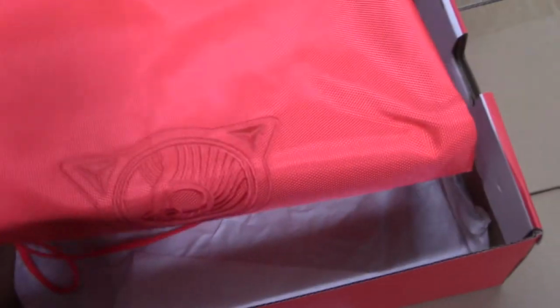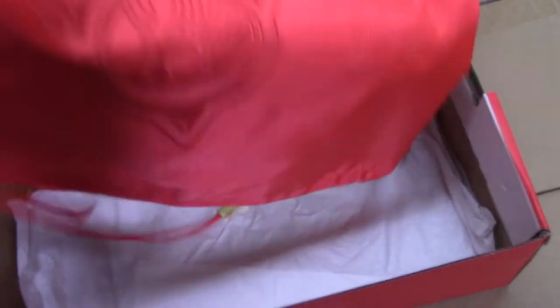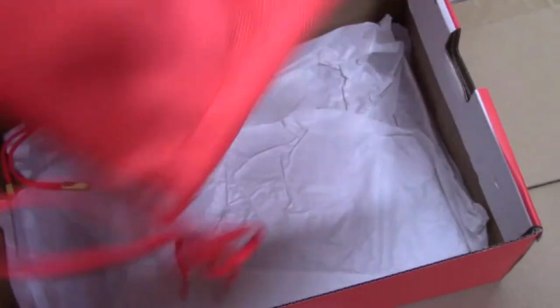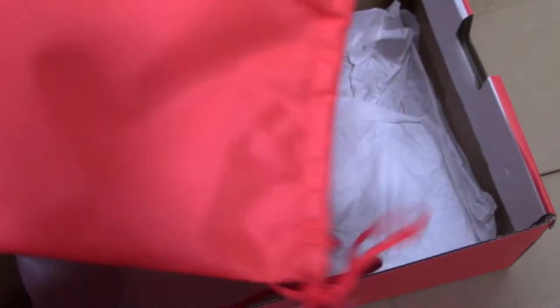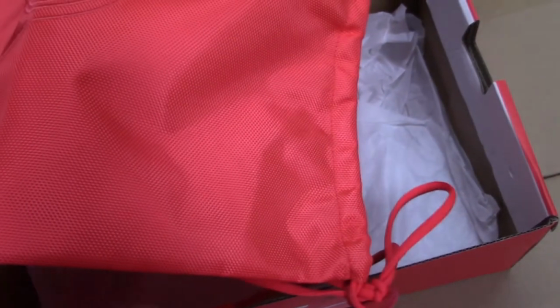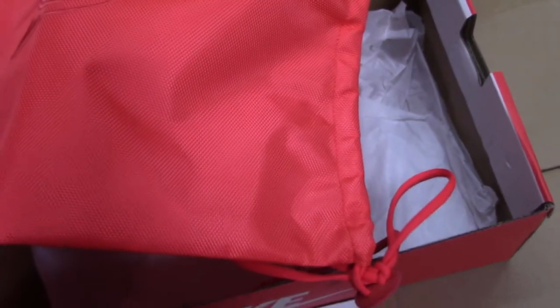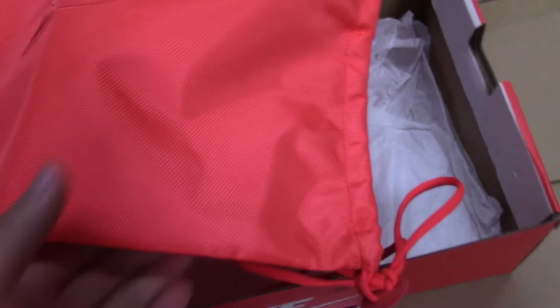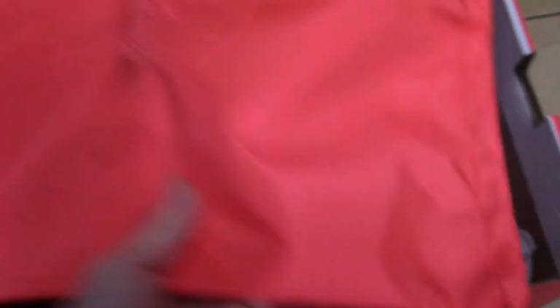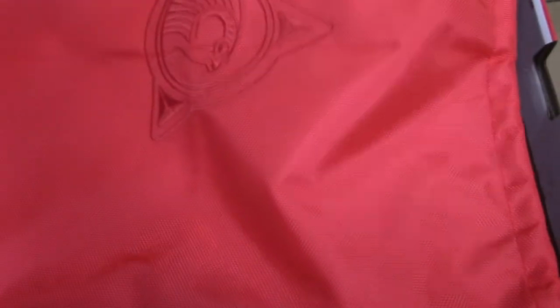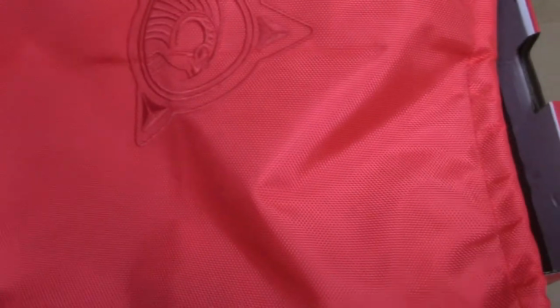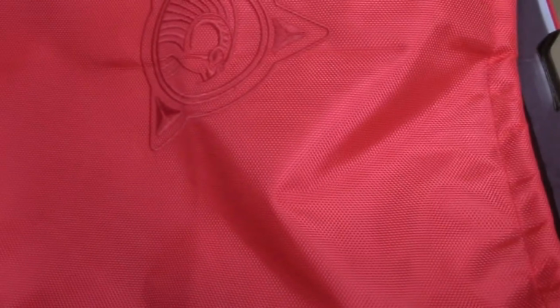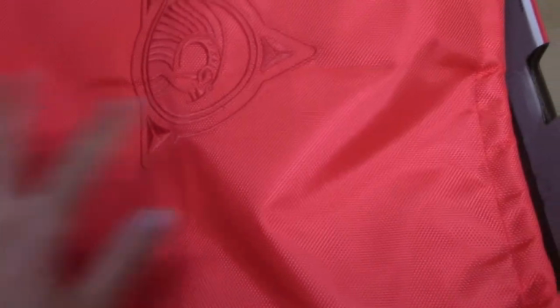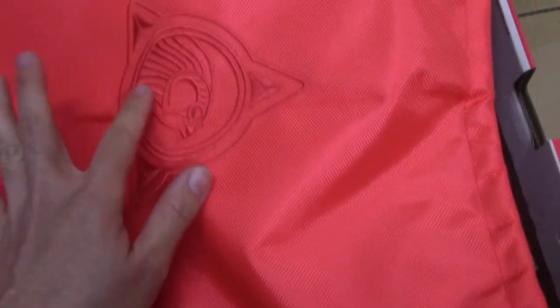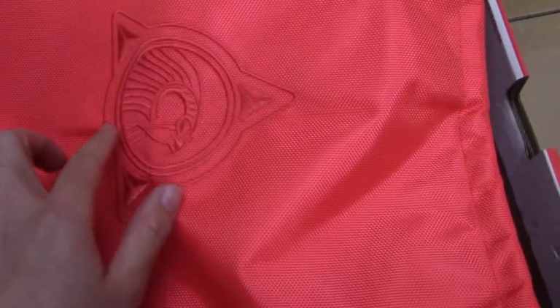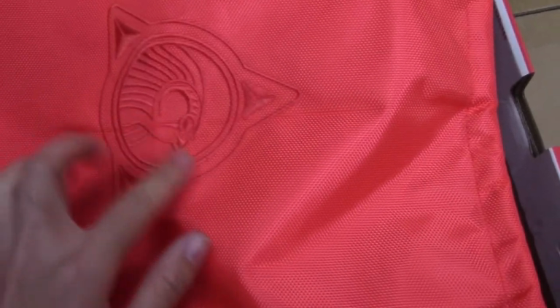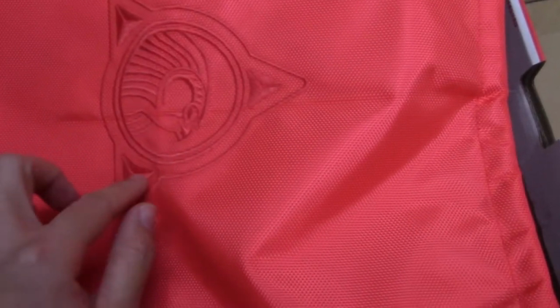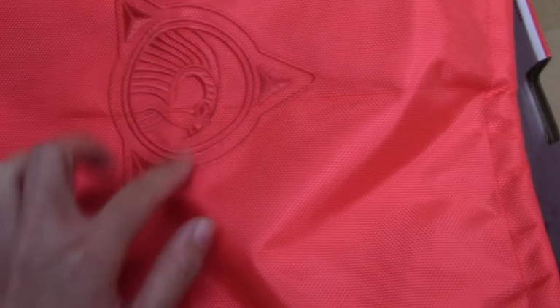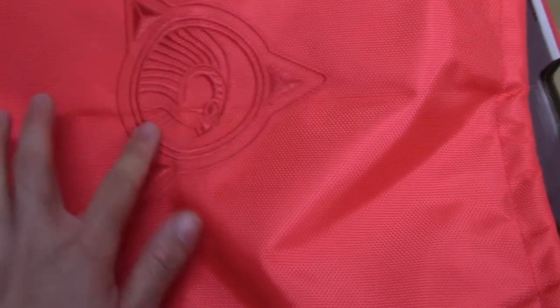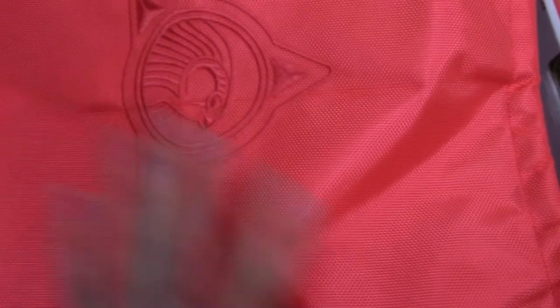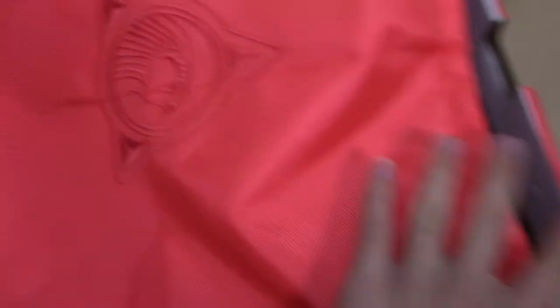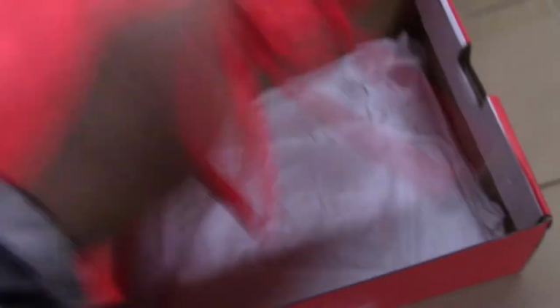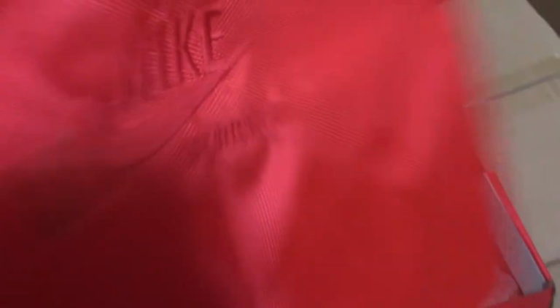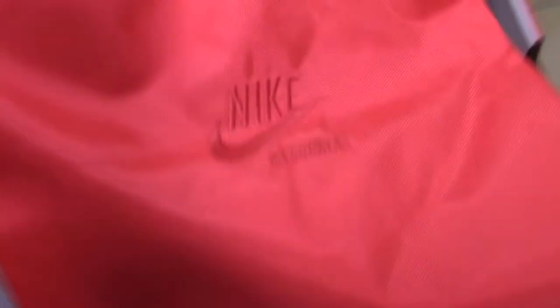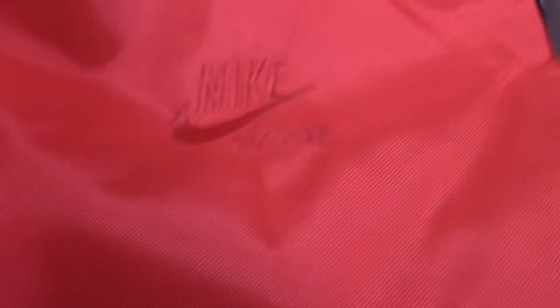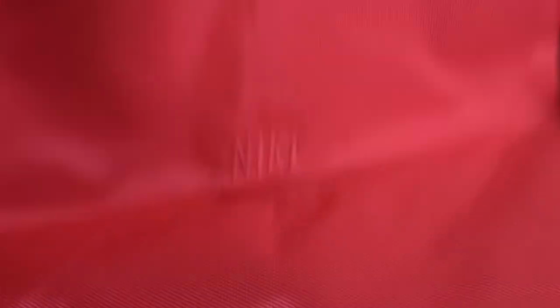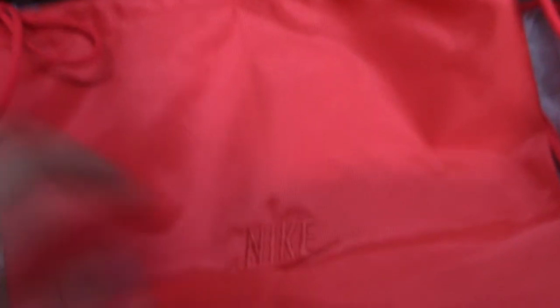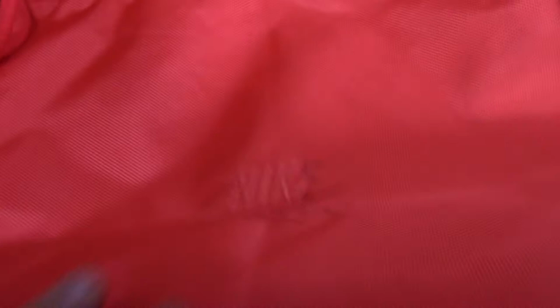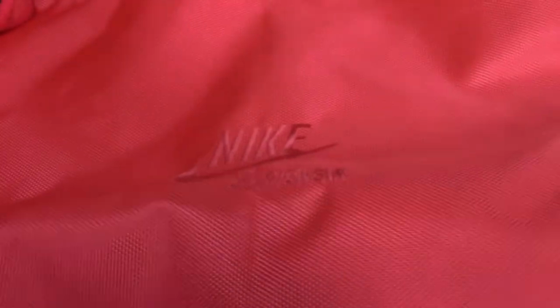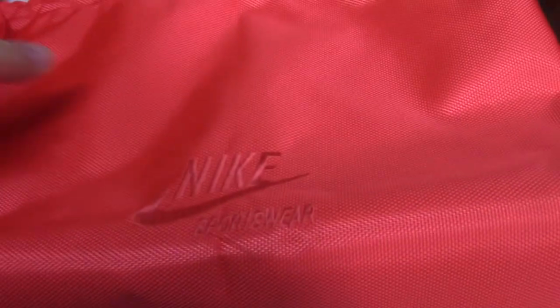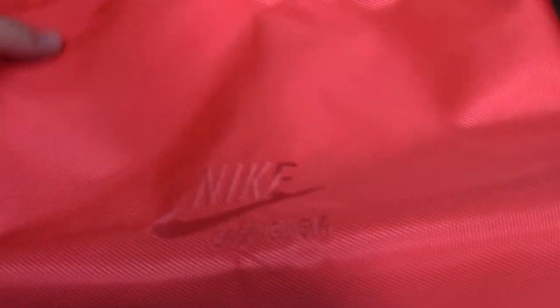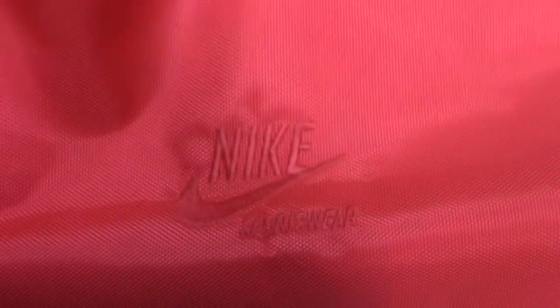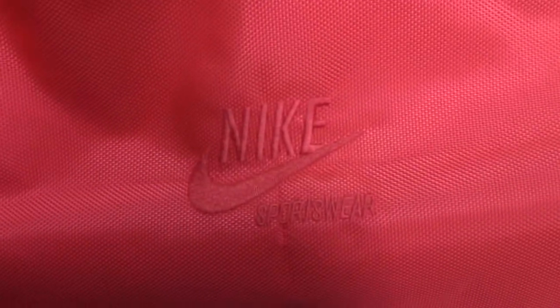And then the shoe box comes with a dust bag, also a red one. You can see the horse logo here — so nice. And on the other side, you can see a Nike embossed logo and sportswear.